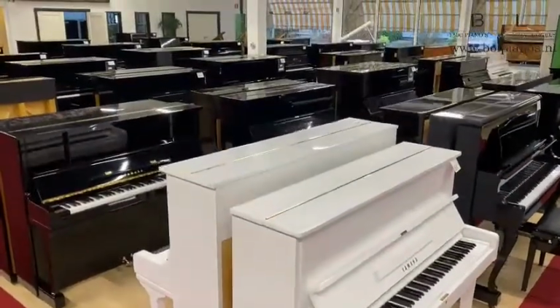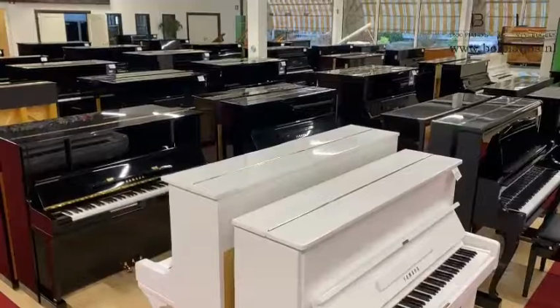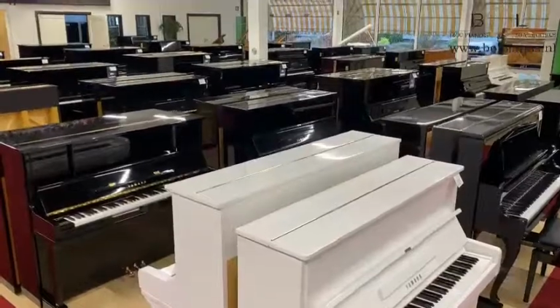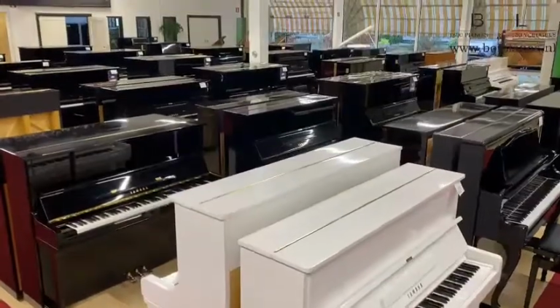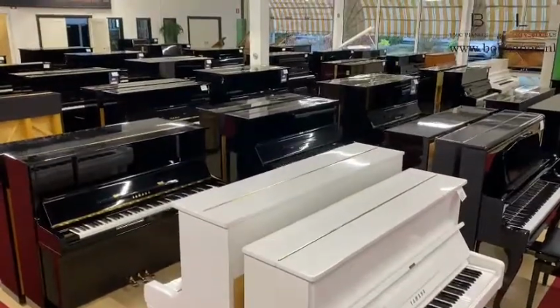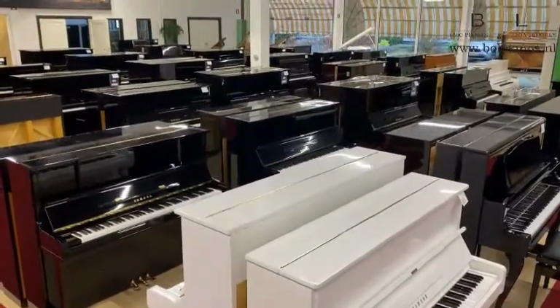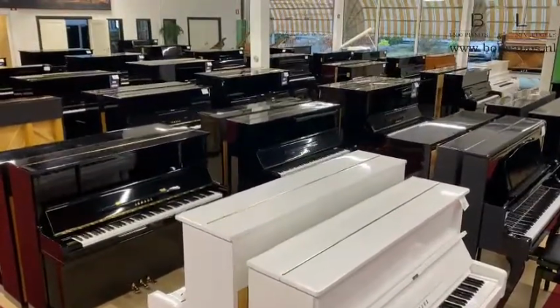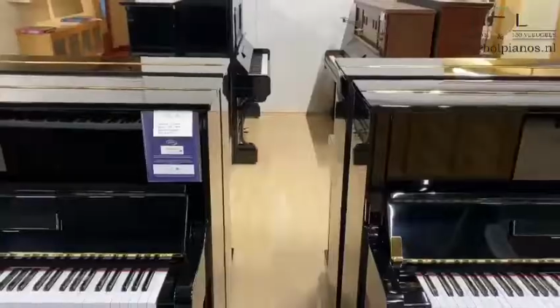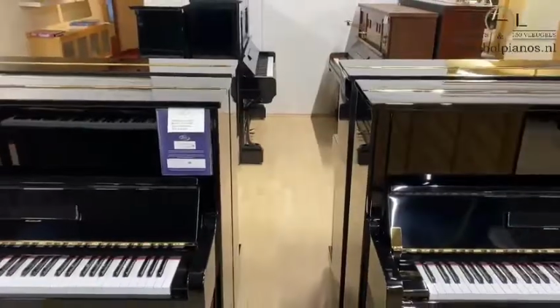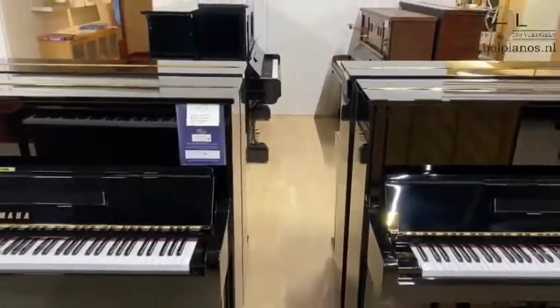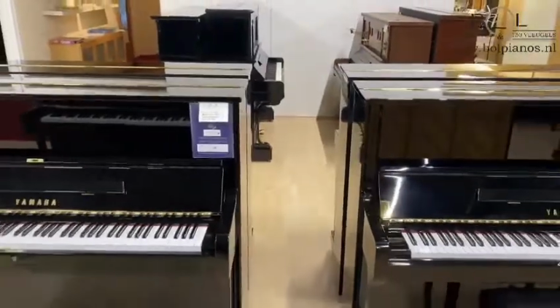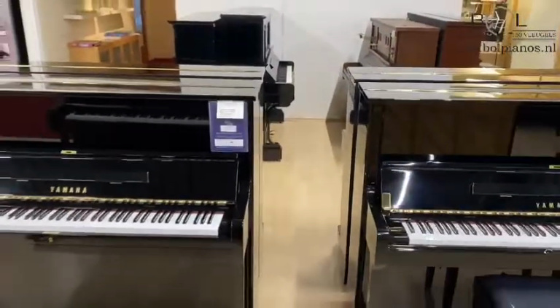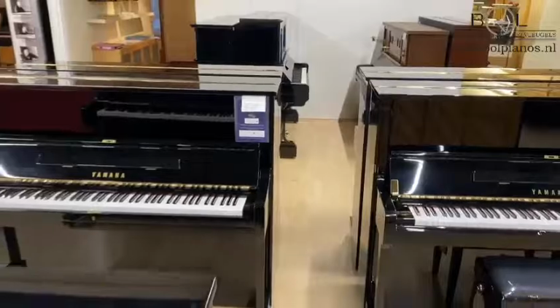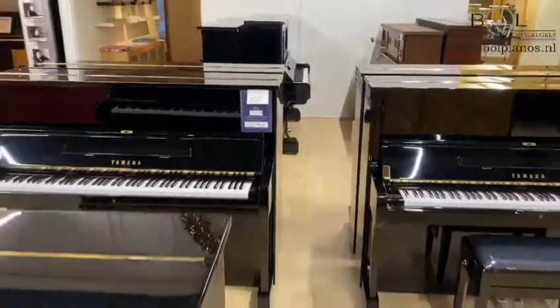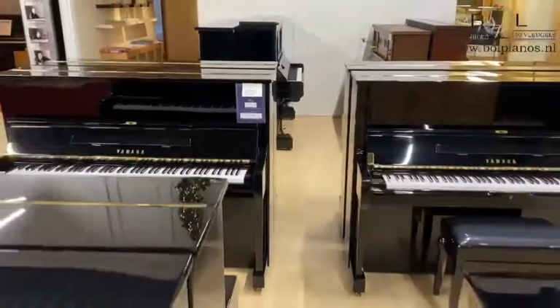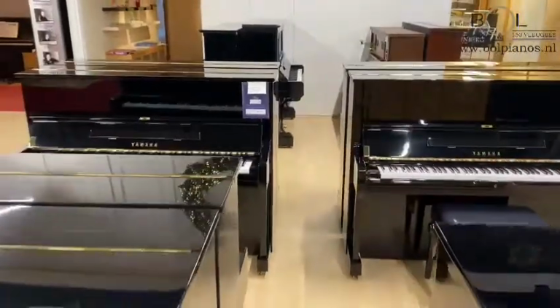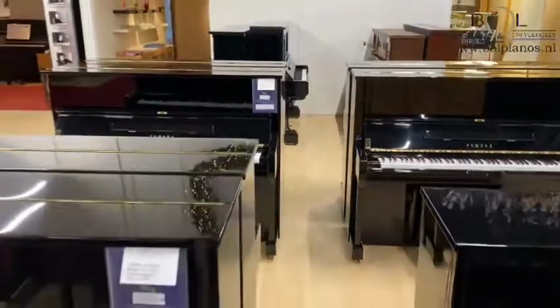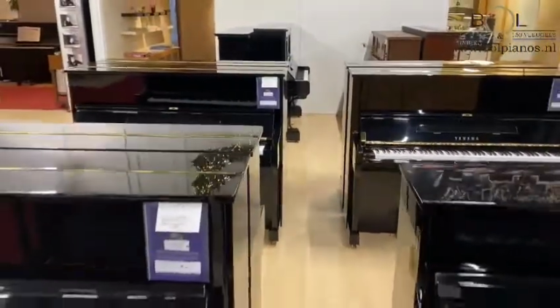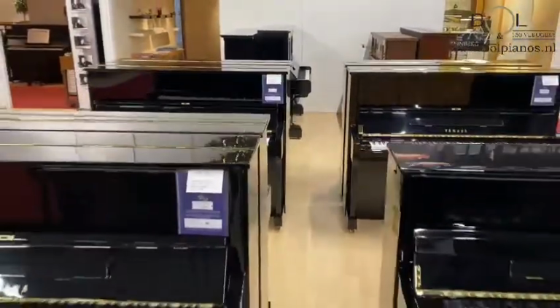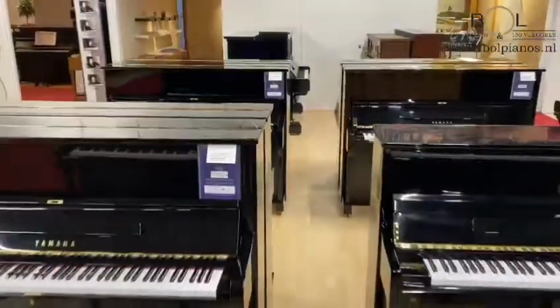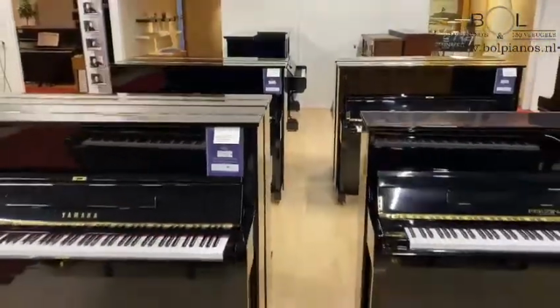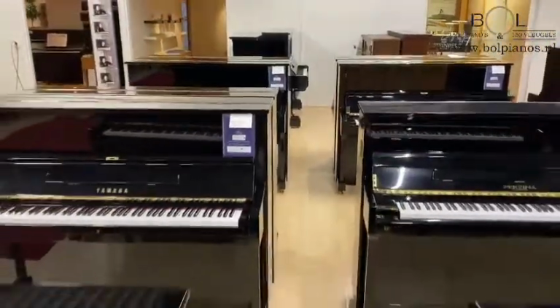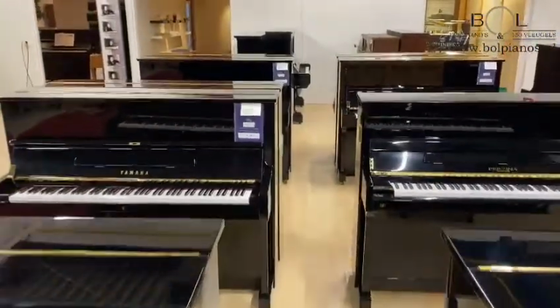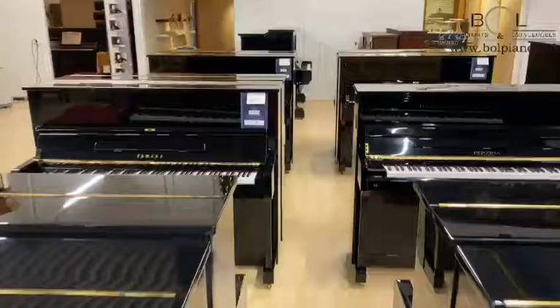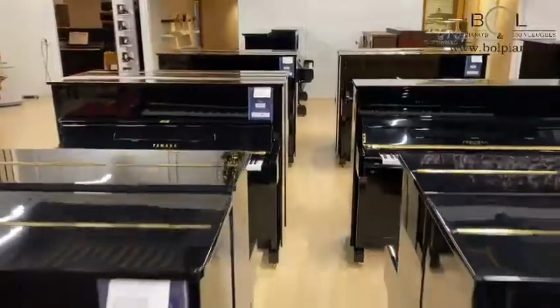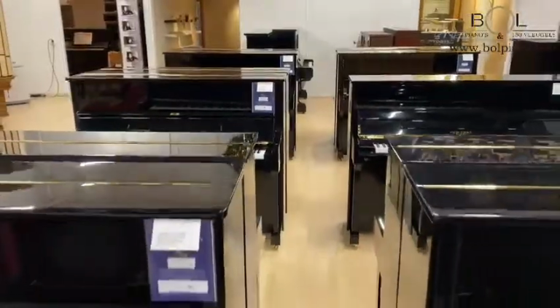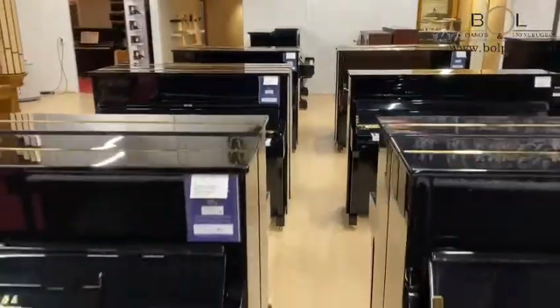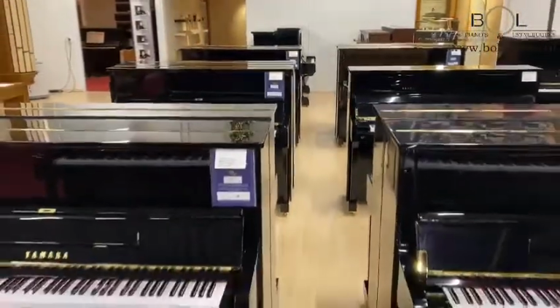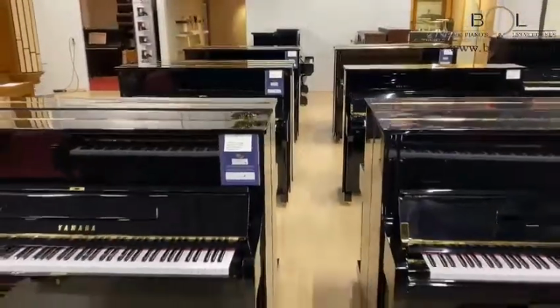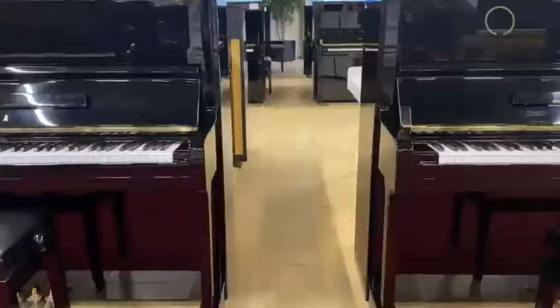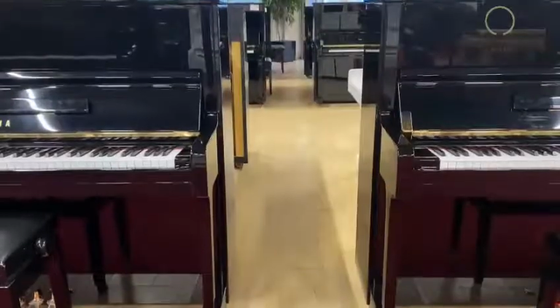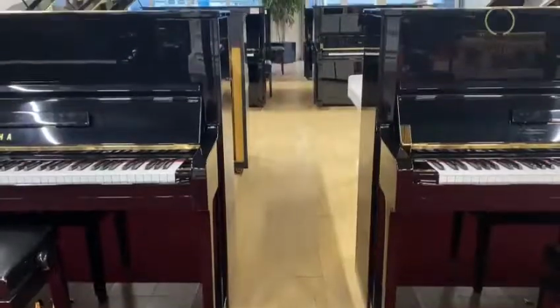In general we have all models on stock of Yamaha — for example, for upright pianos the U1 and U3, and as well grand pianos starting from C1, C2, C3, C5 and C7, and also the G series grand pianos.